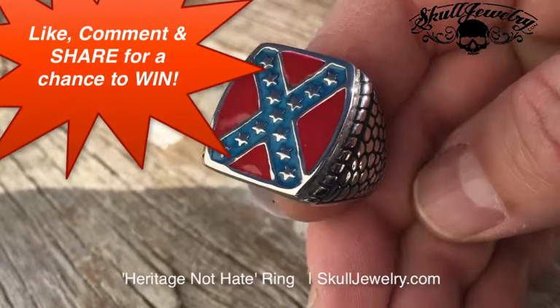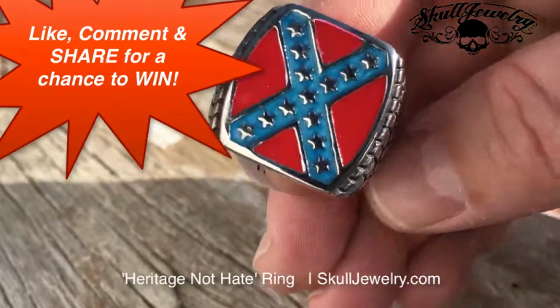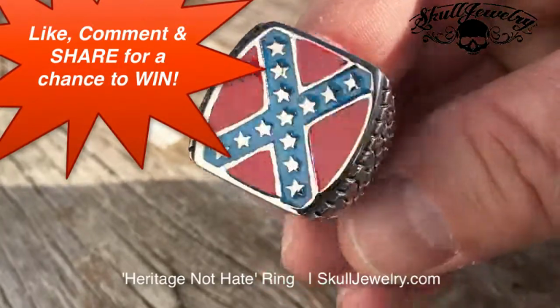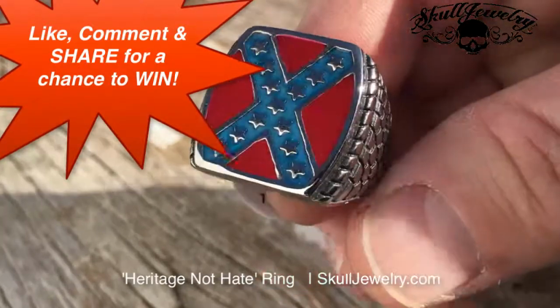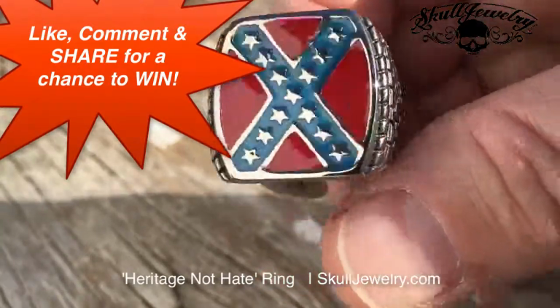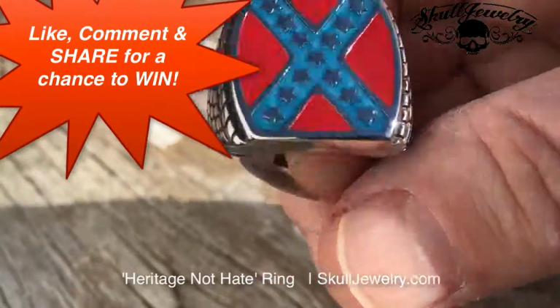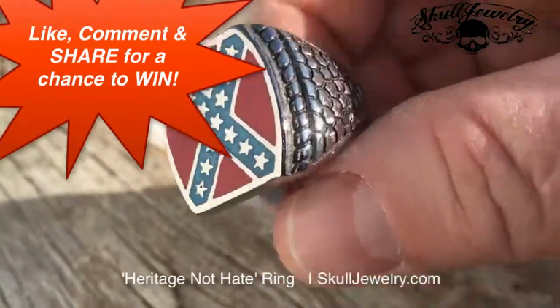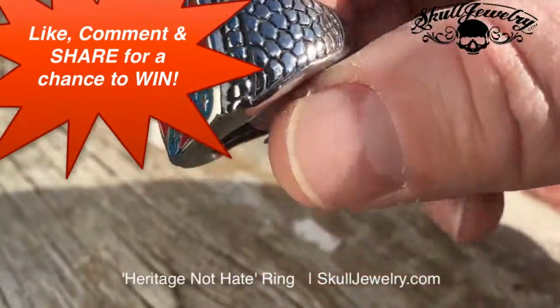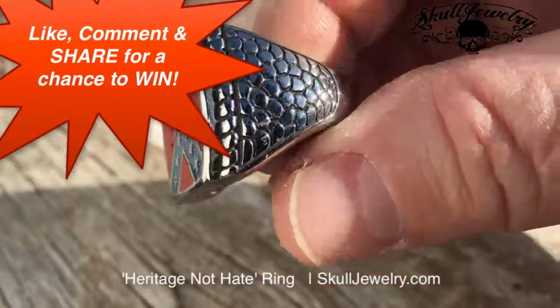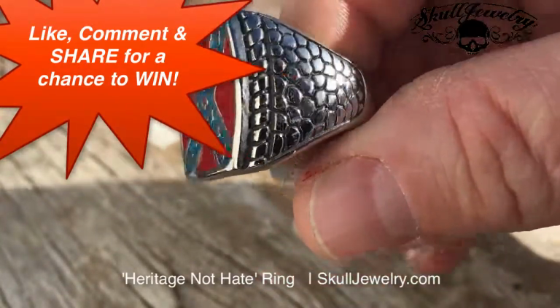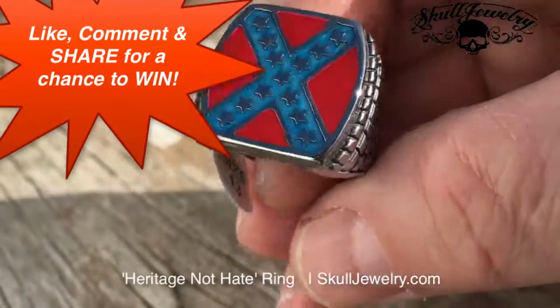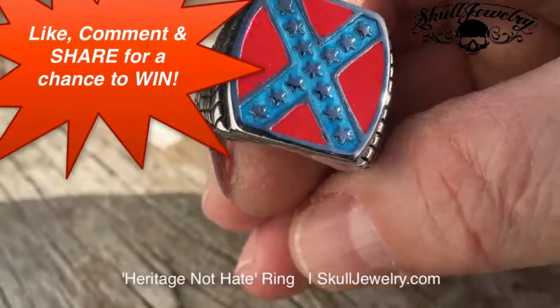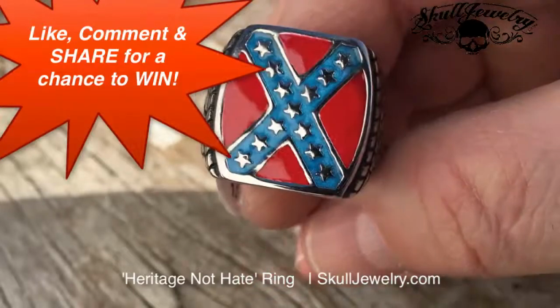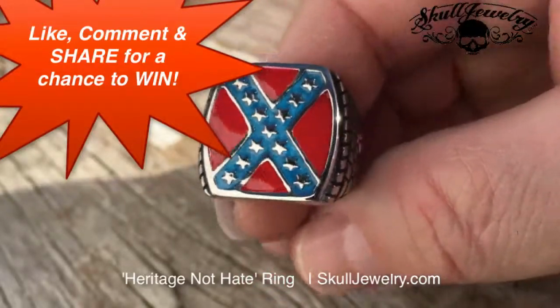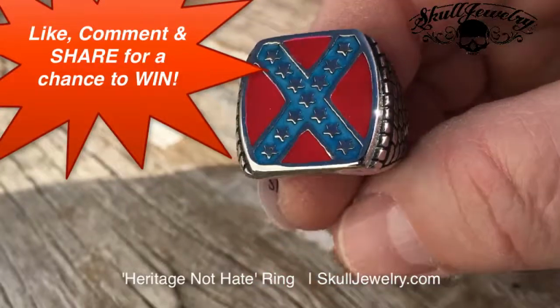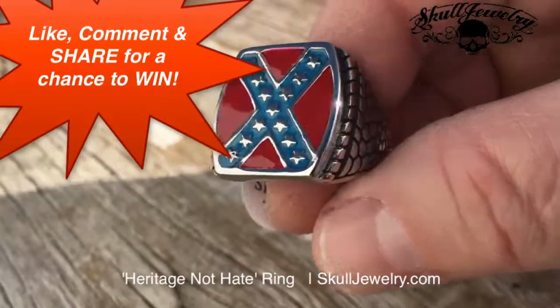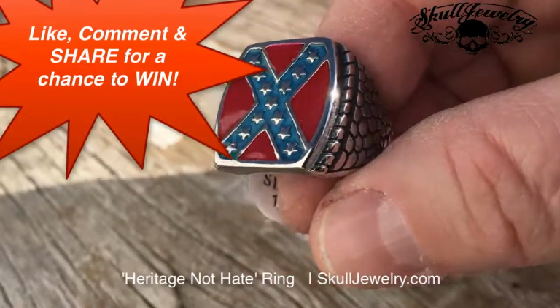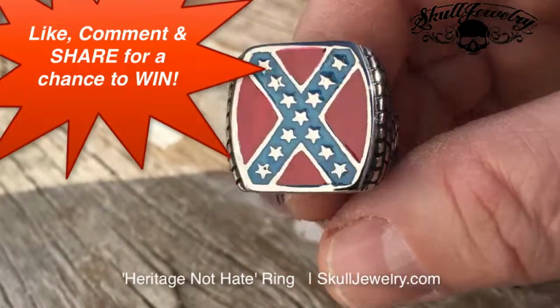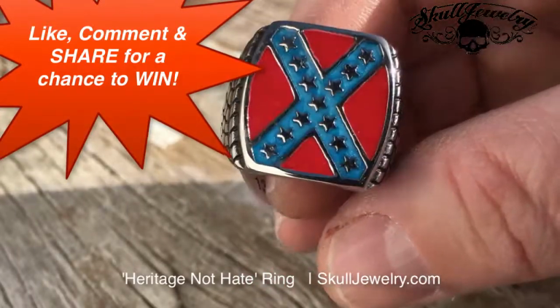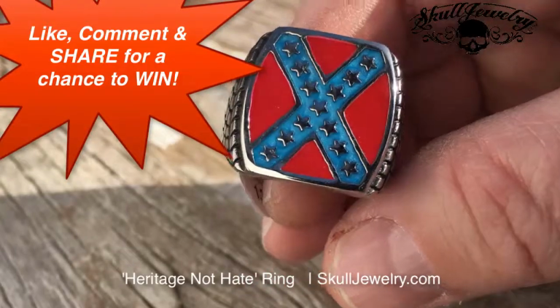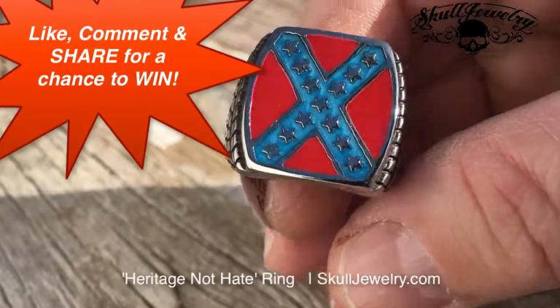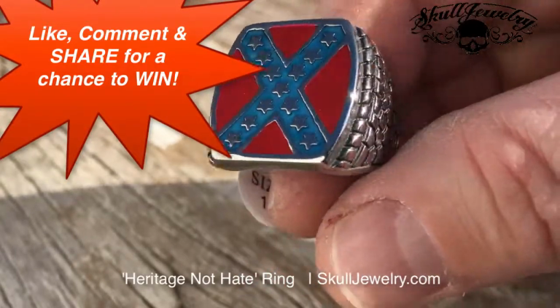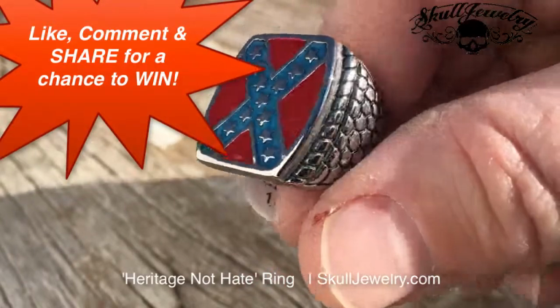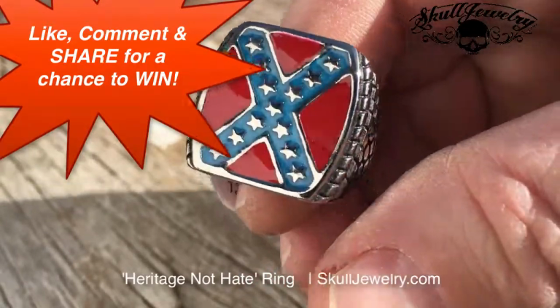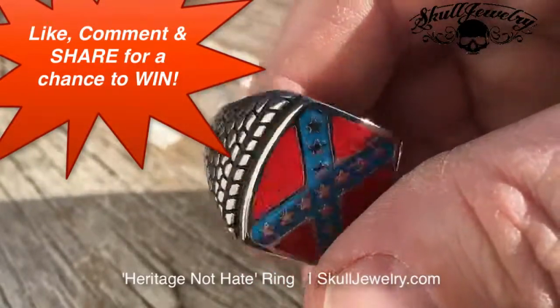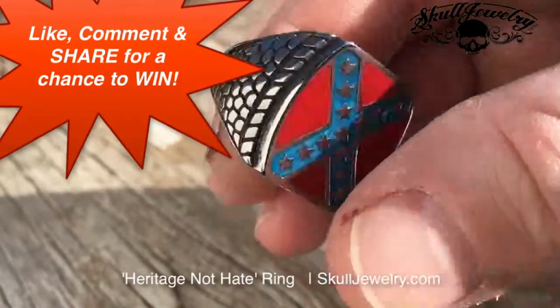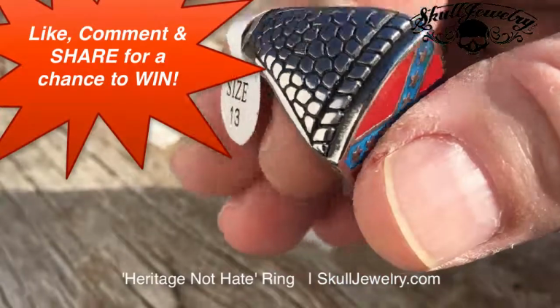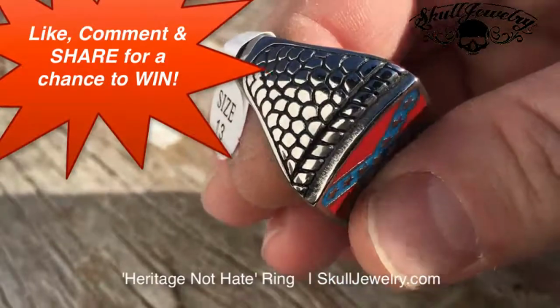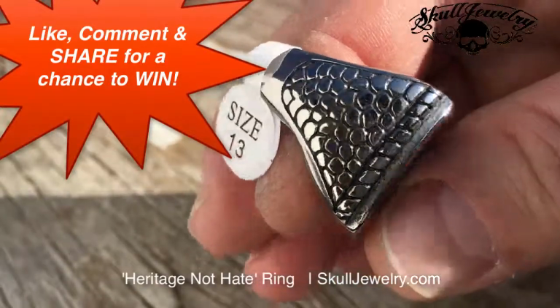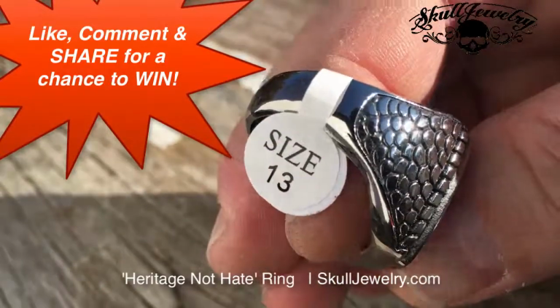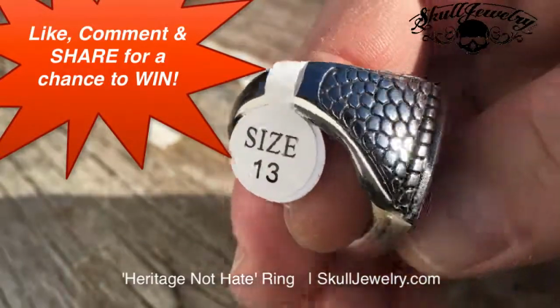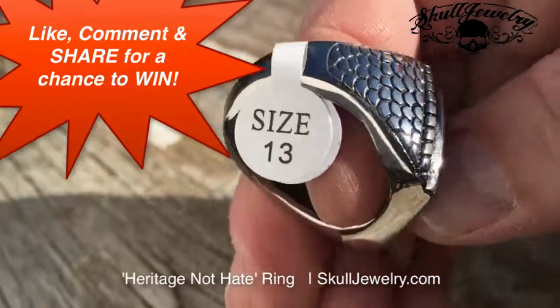Hey folks, the Heritage Not Hate Confederate Flag Ring is going out to West Virginia. We have it in sizes all the way to size 15. Check it out at SkullJewelry.com.